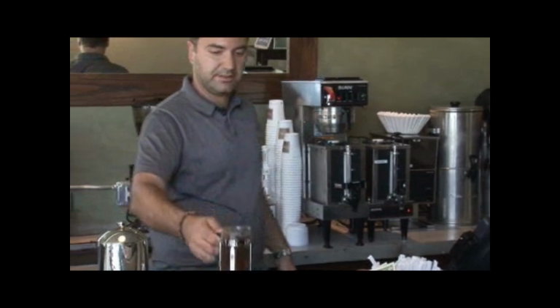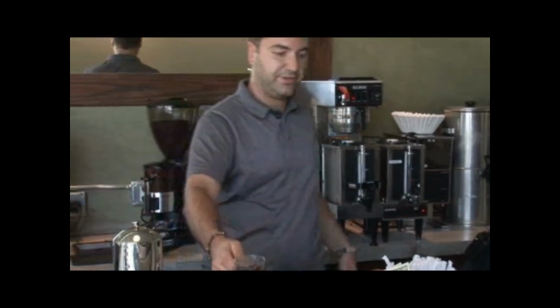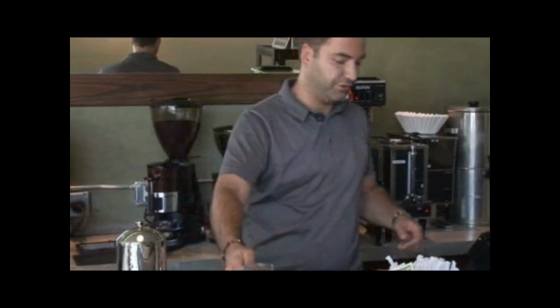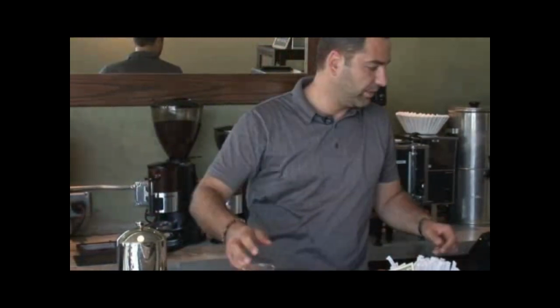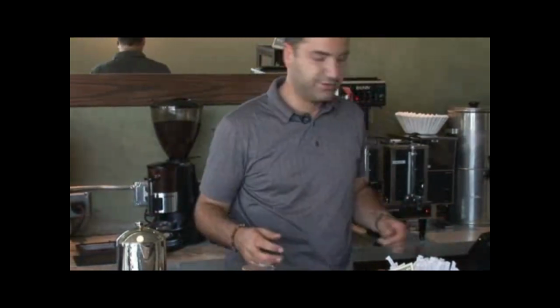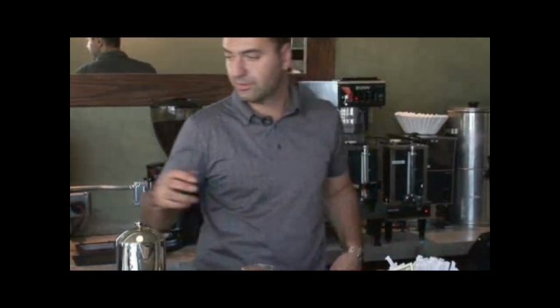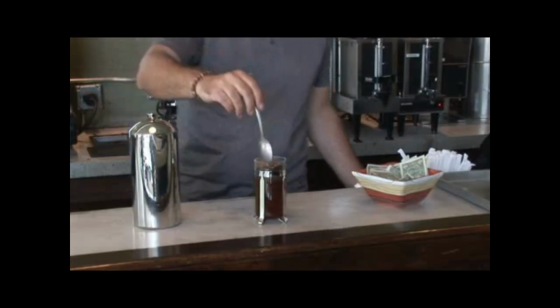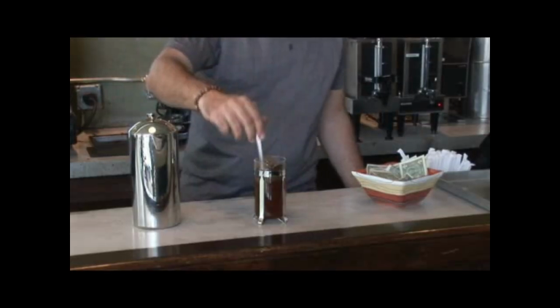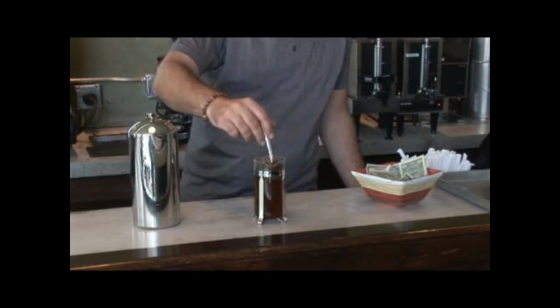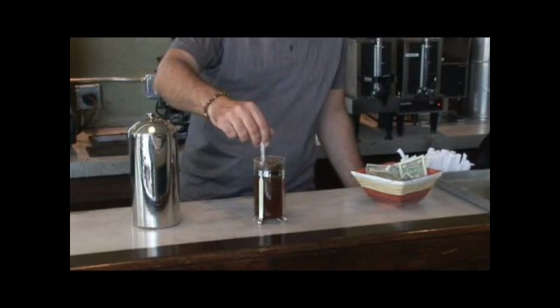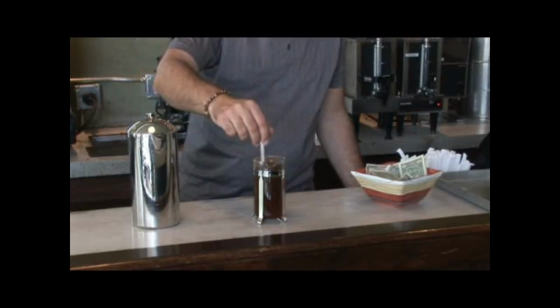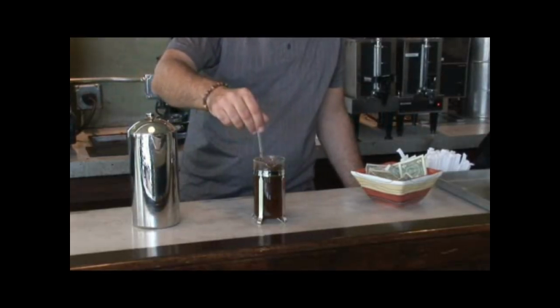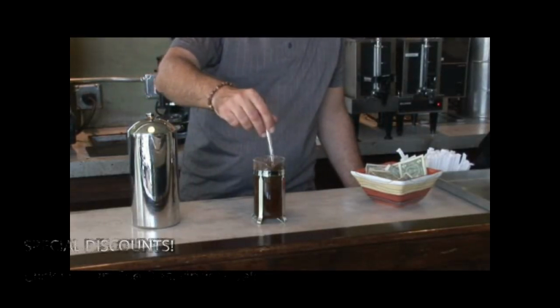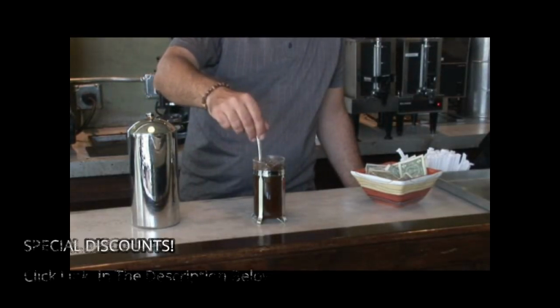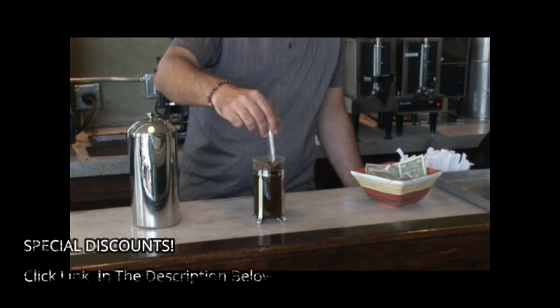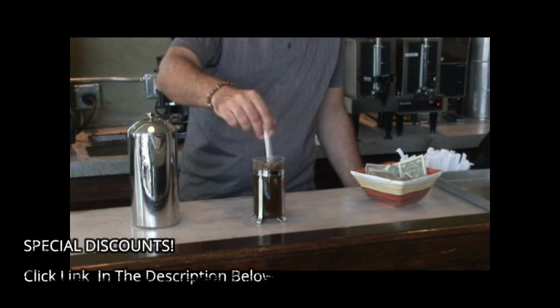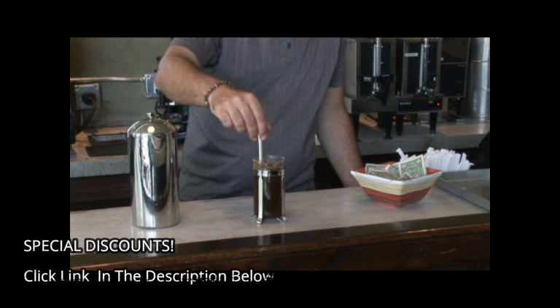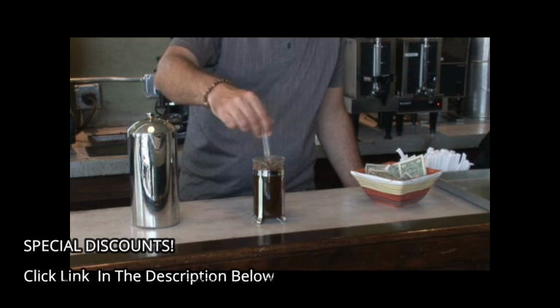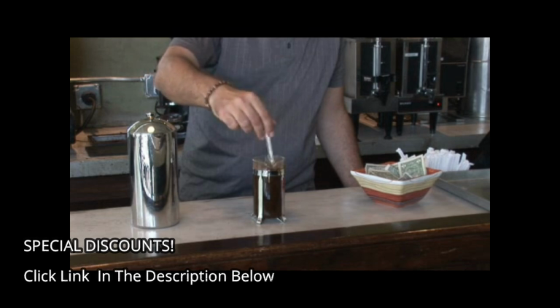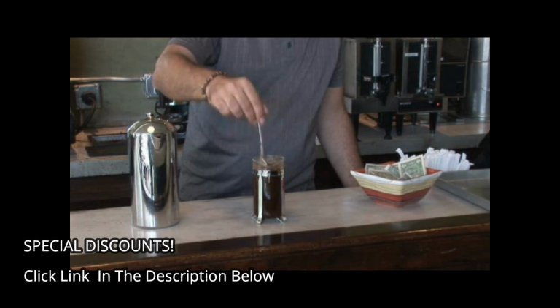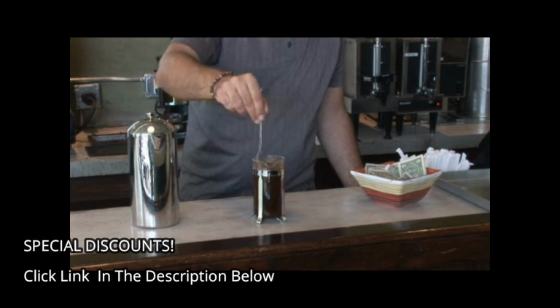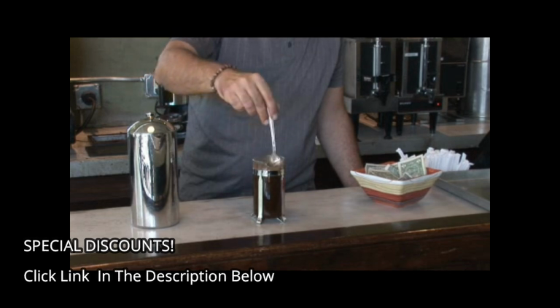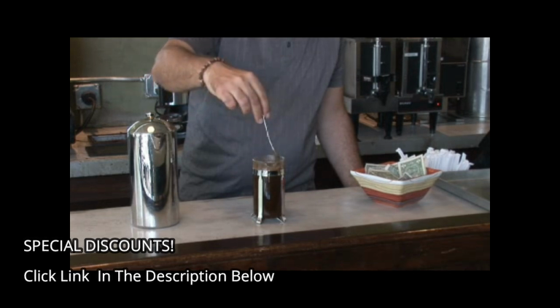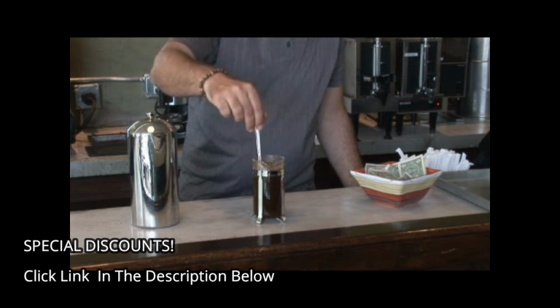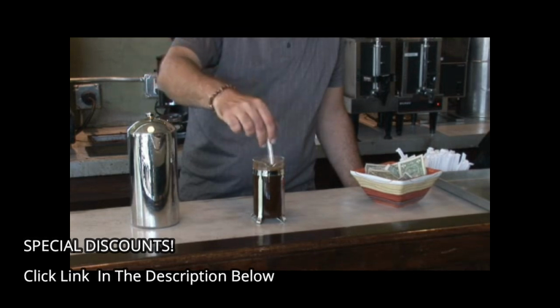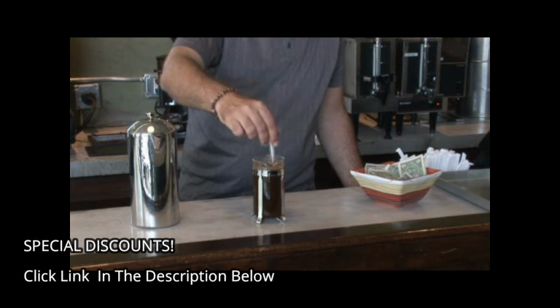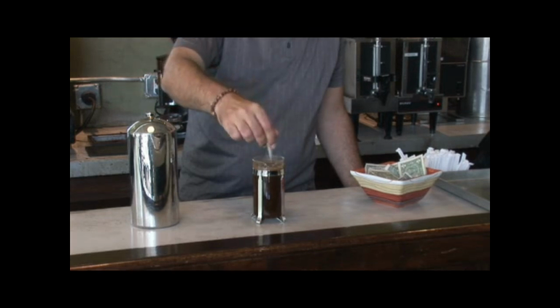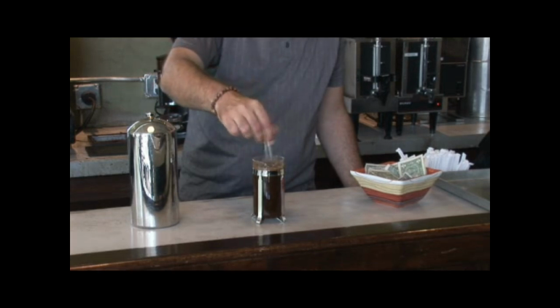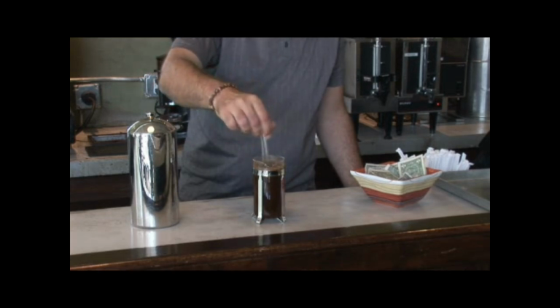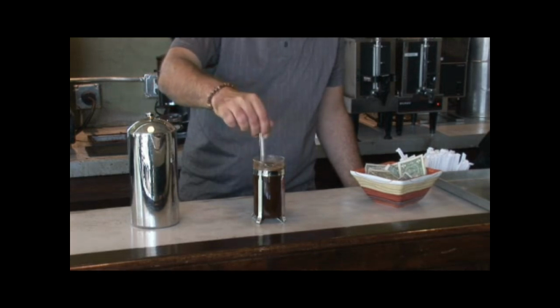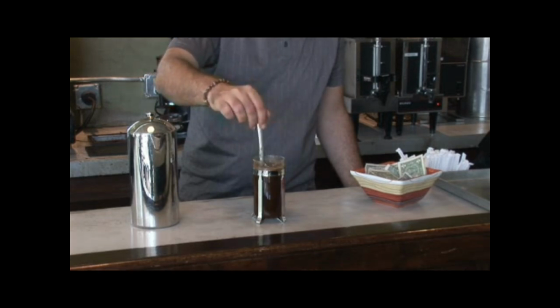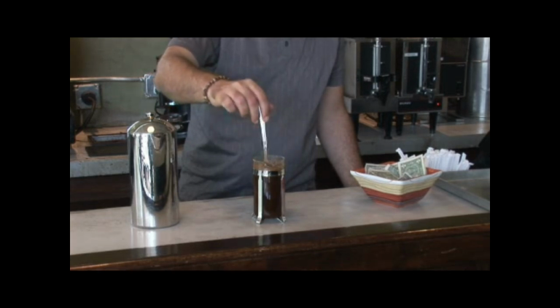Something you should always do is grab a spoon and stir your coffee to mix it very, very well. Once your coffee is mixed very, very well, just like this...